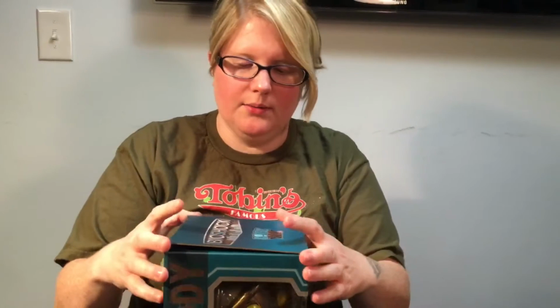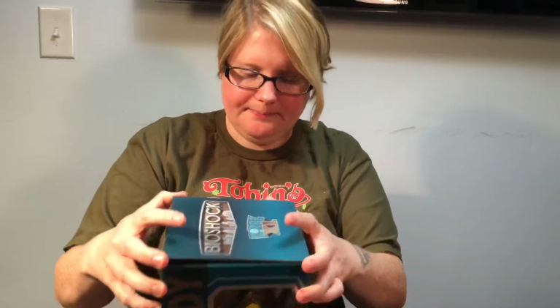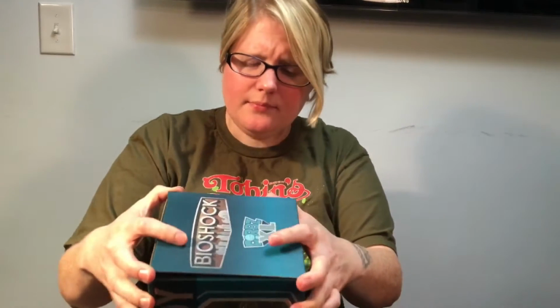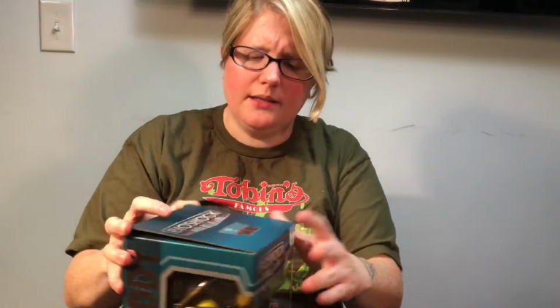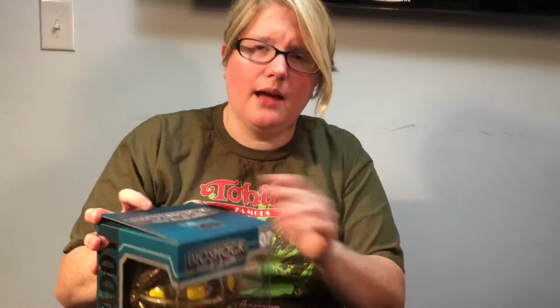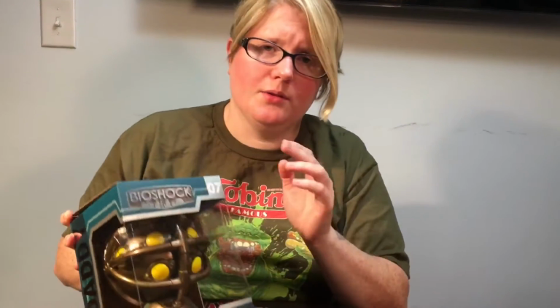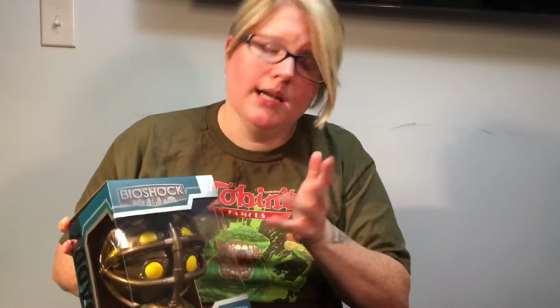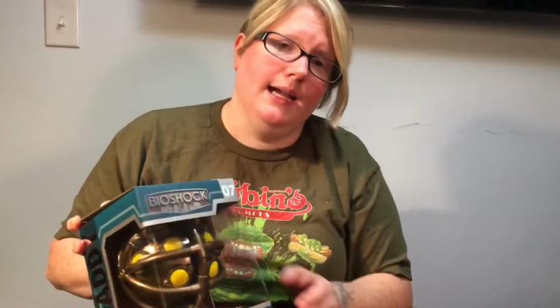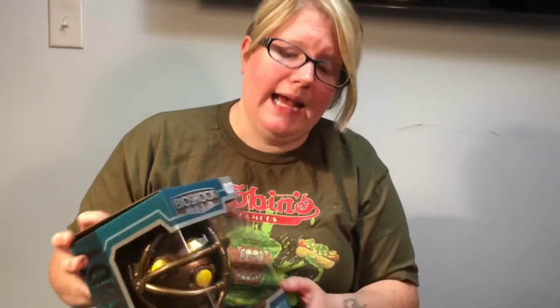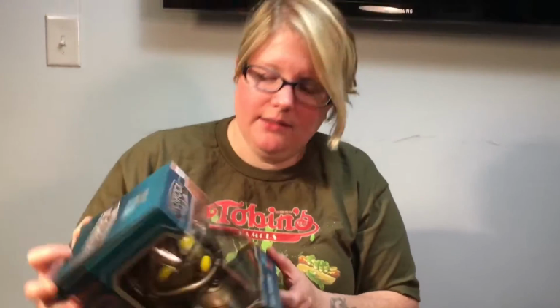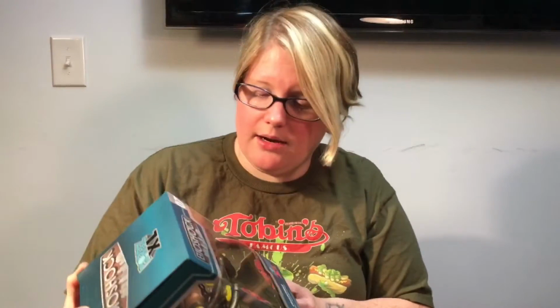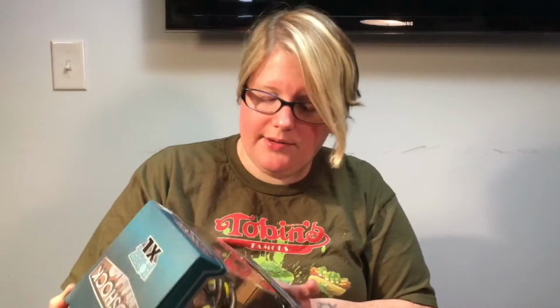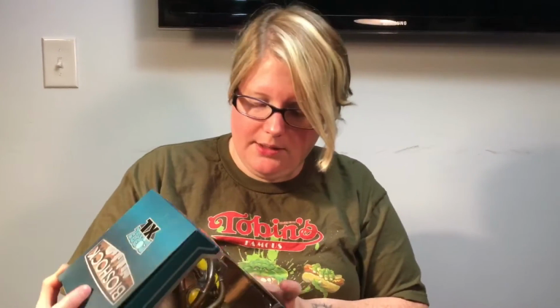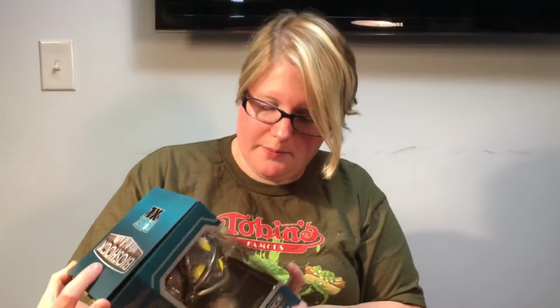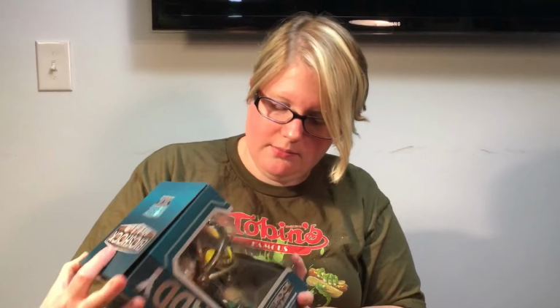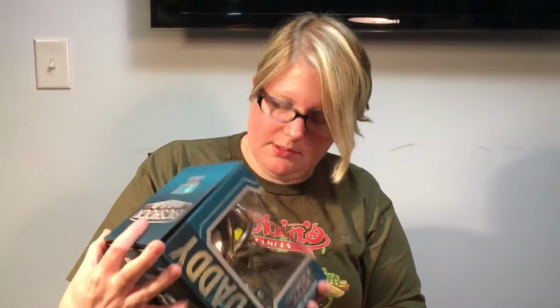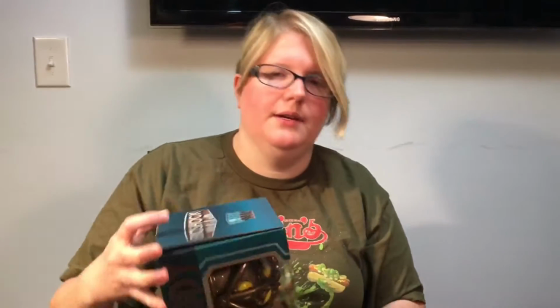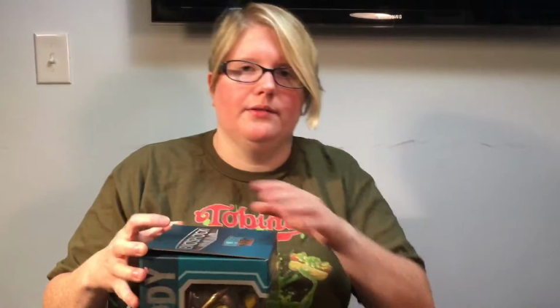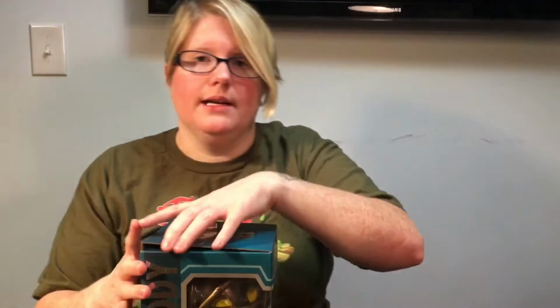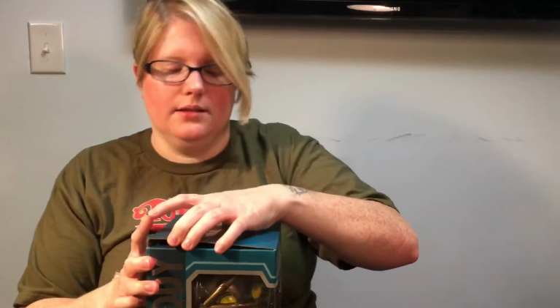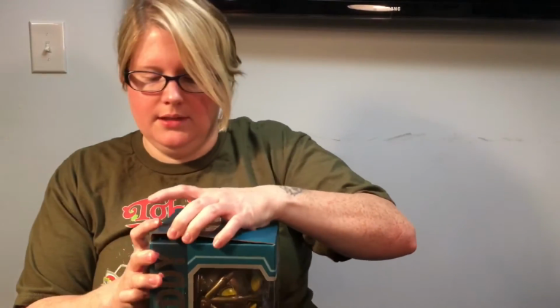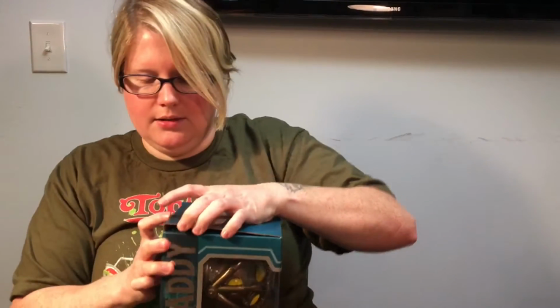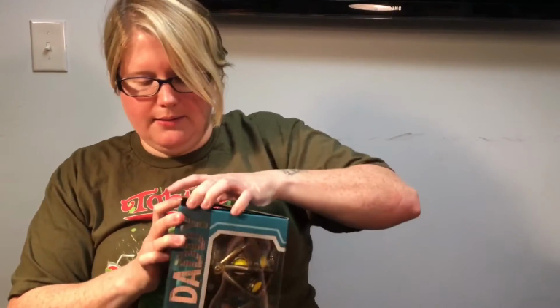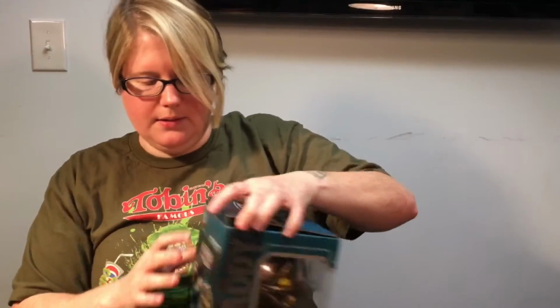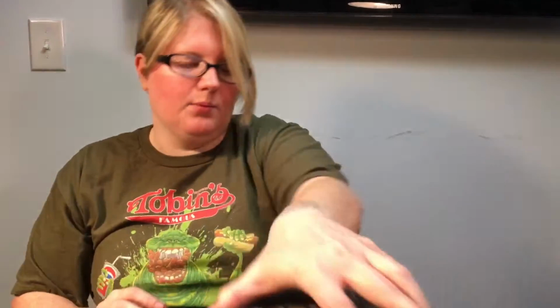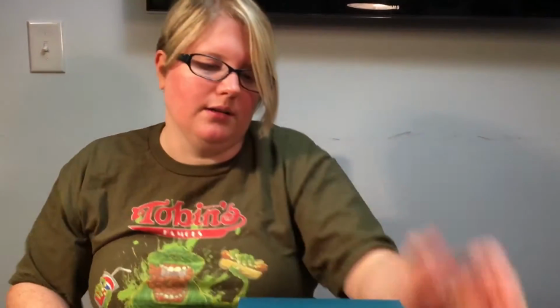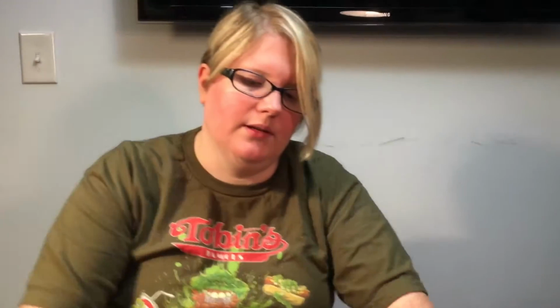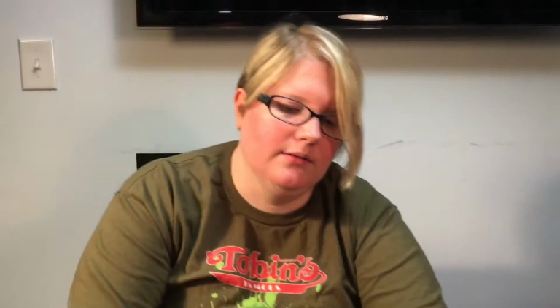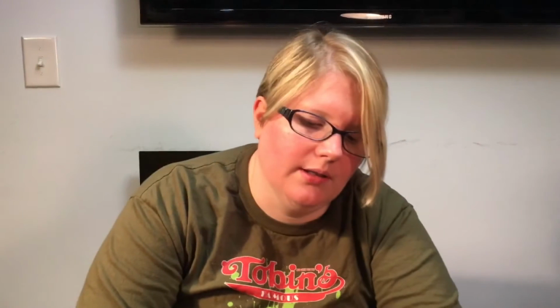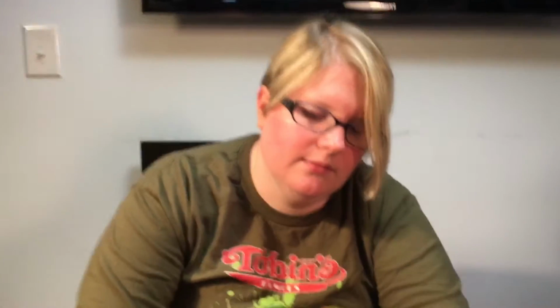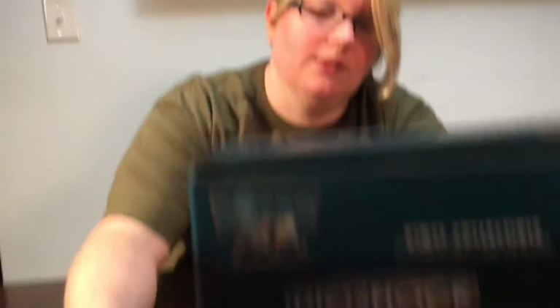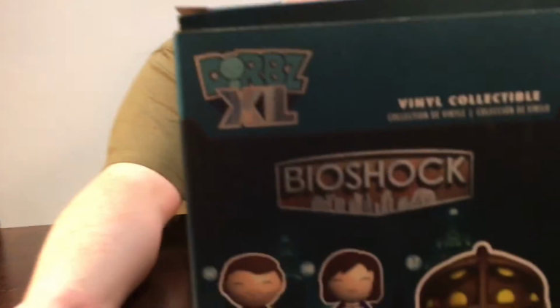I saw this guy in the store and was like, gotta have it. I don't own very many Dorbs, but the ones I do have I really like. So let's go ahead and open this thing up — well, actually, let me go ahead and show you that first.